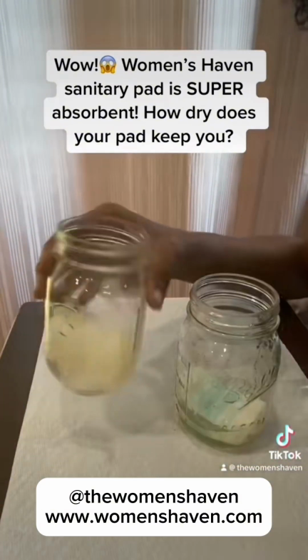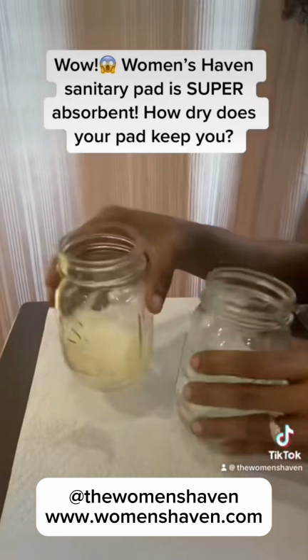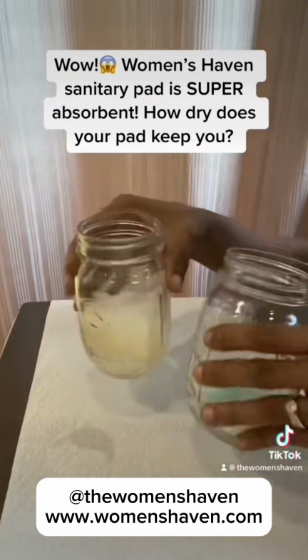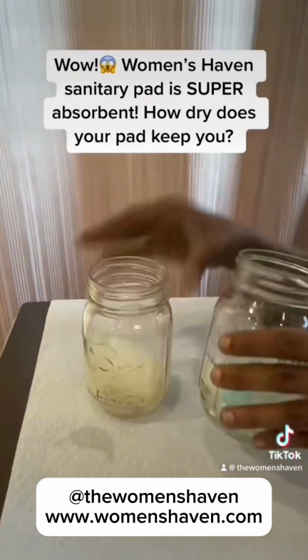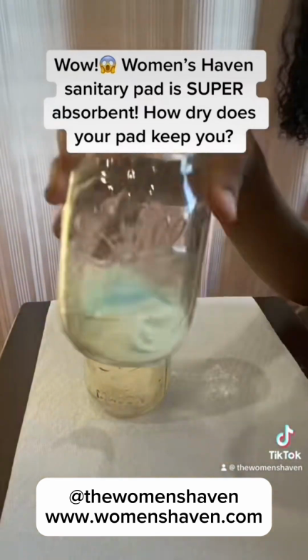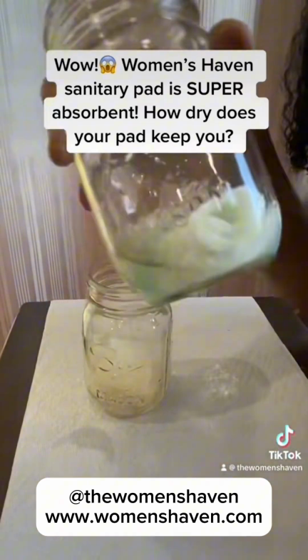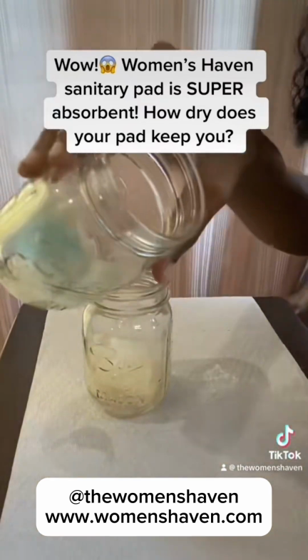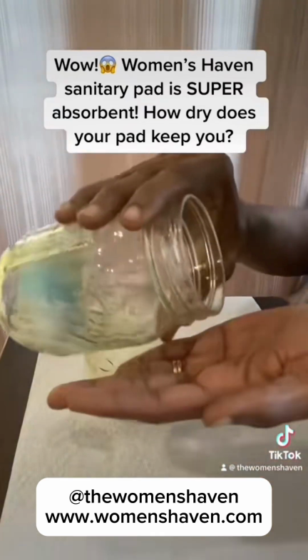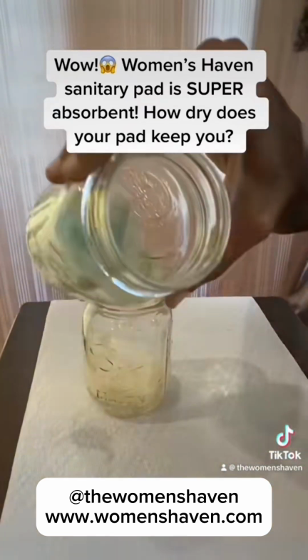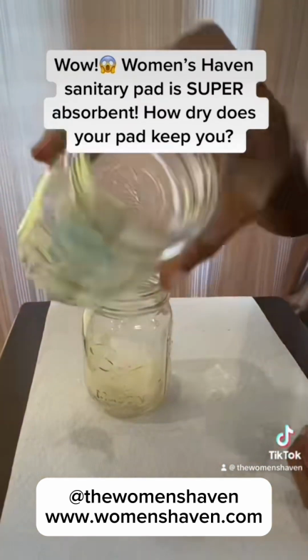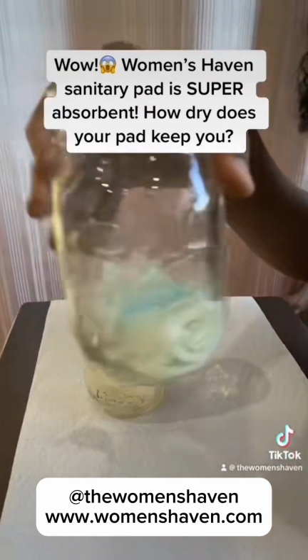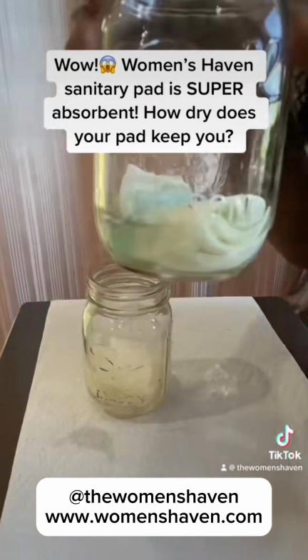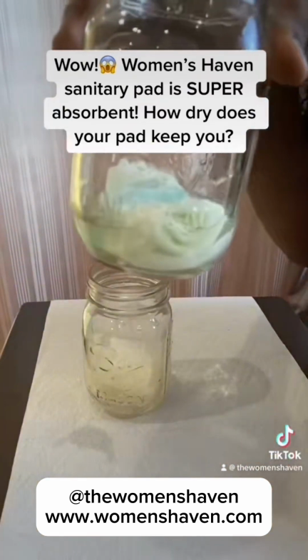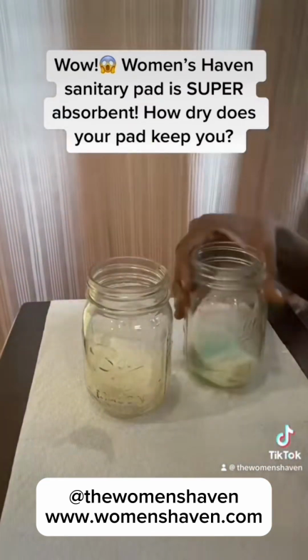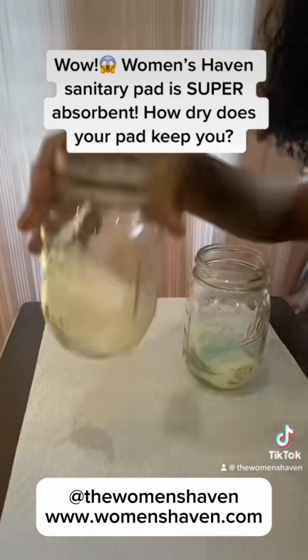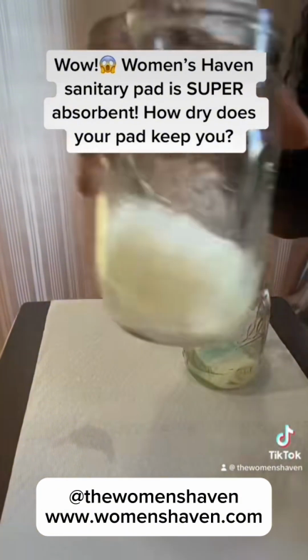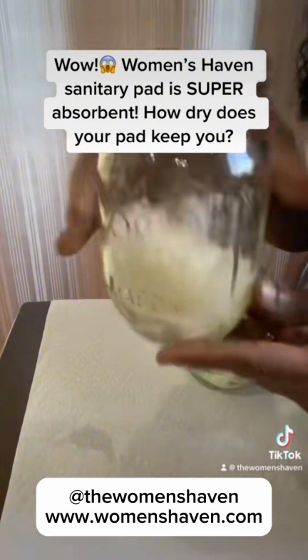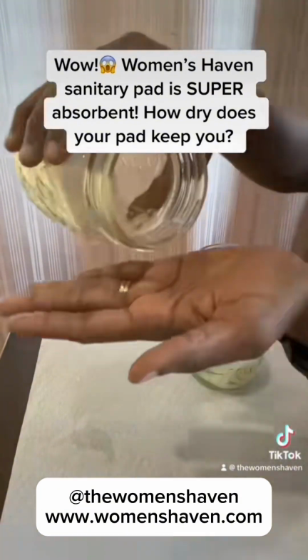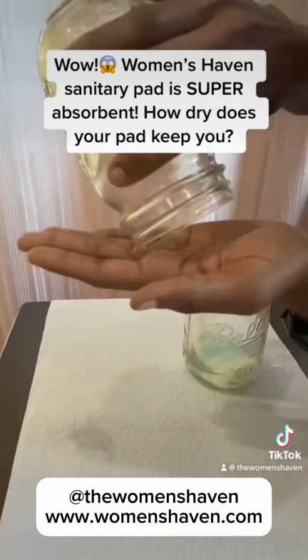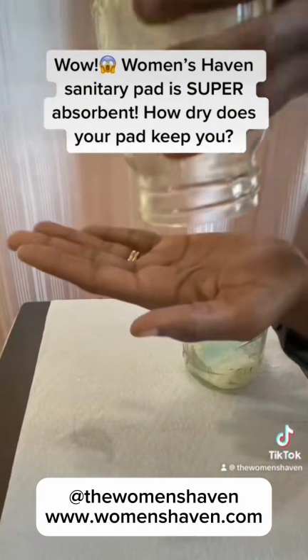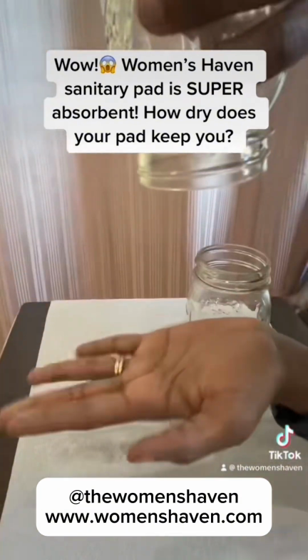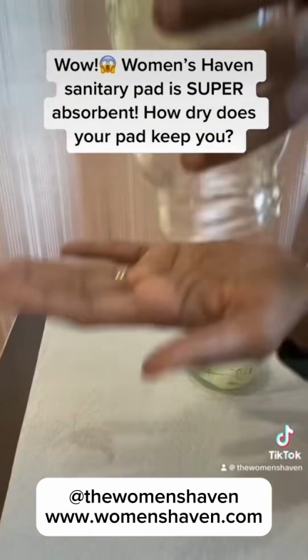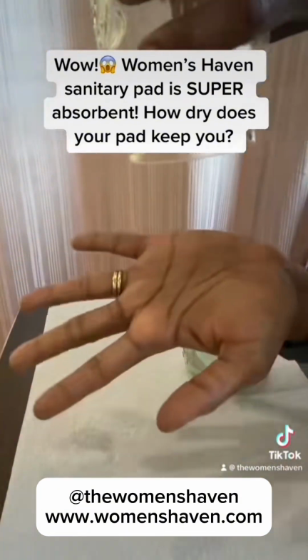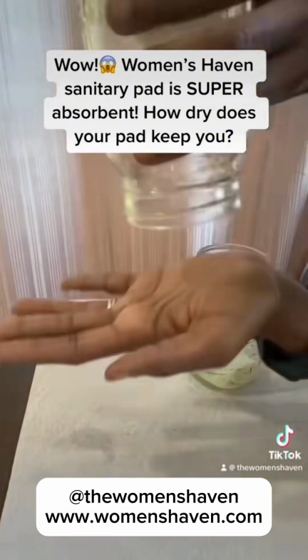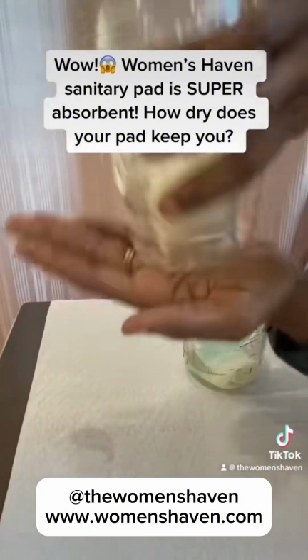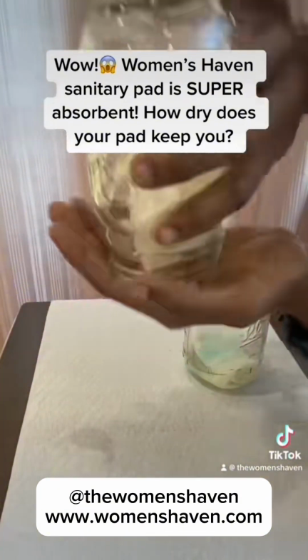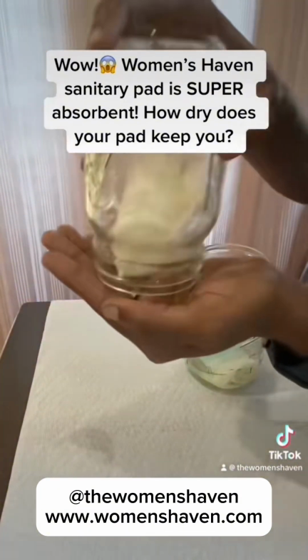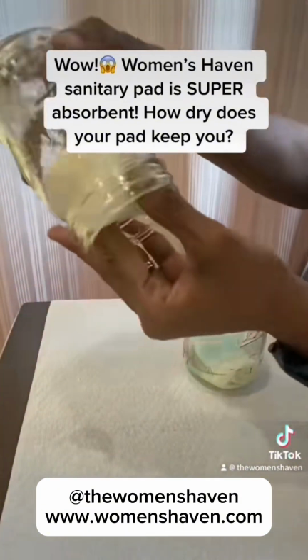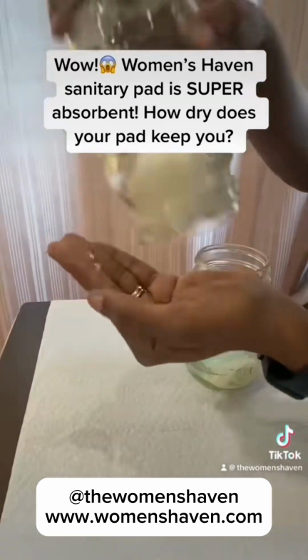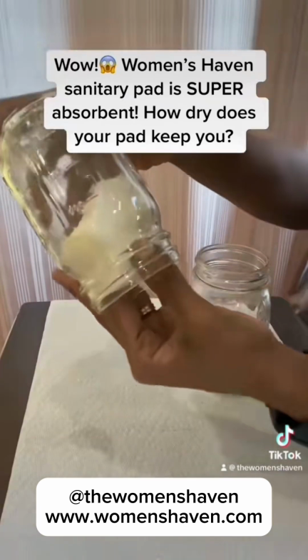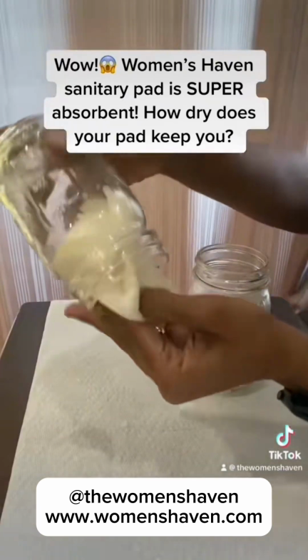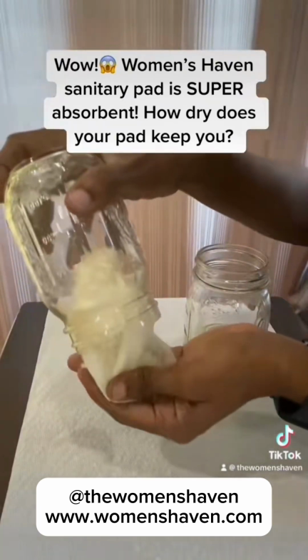After a few minutes, this is the traditional pad — as you can see, I have water in it. This is the Women's Haven. As you can see, I'm going to just empty it out. Look, there's no water. My hands are completely dry.